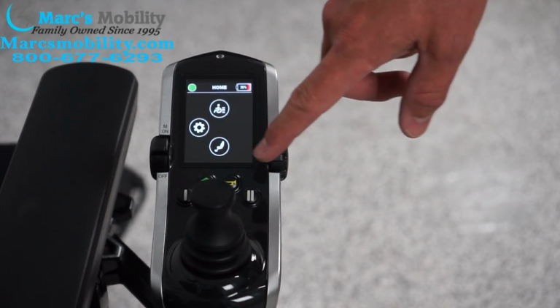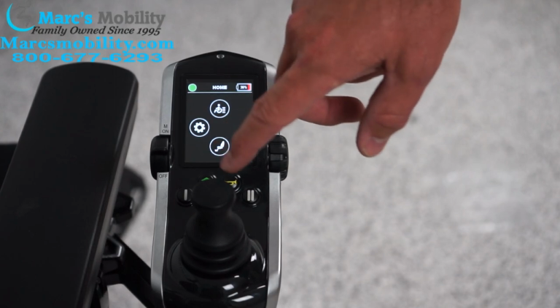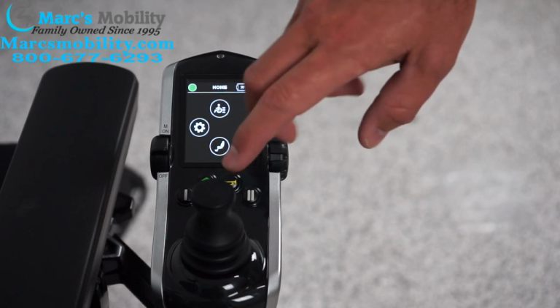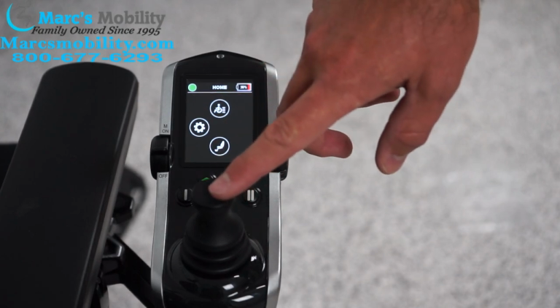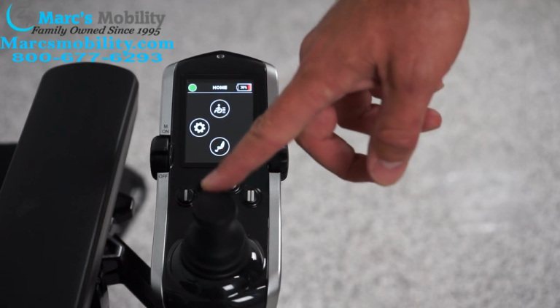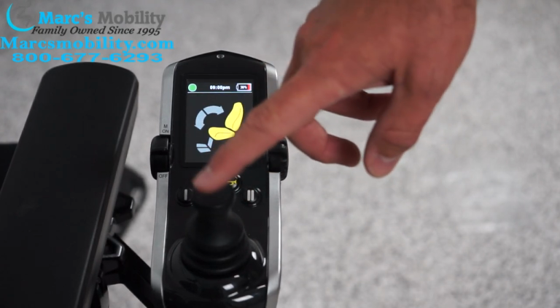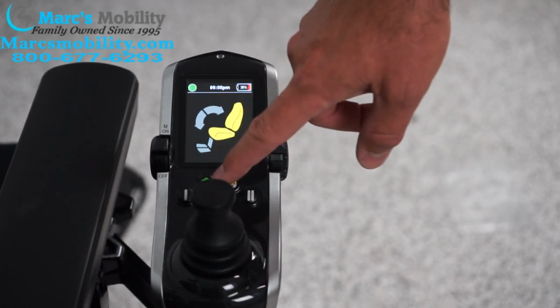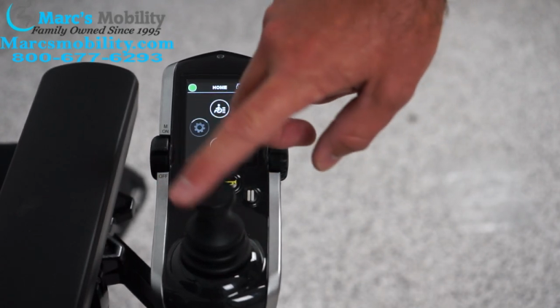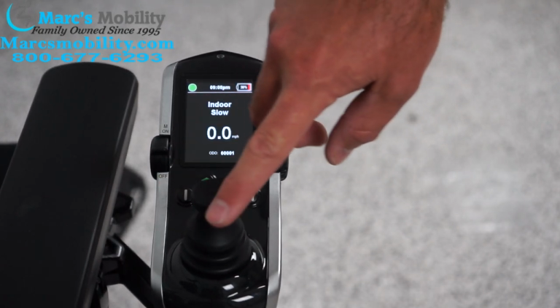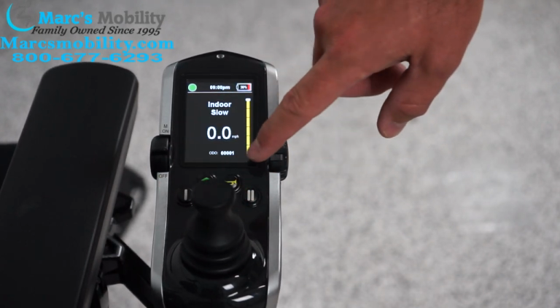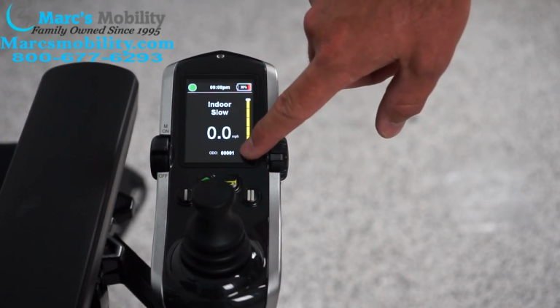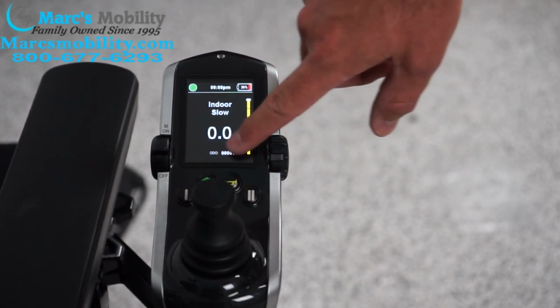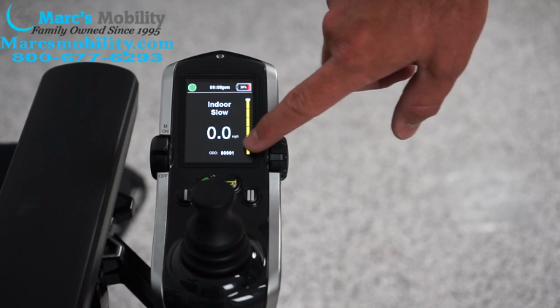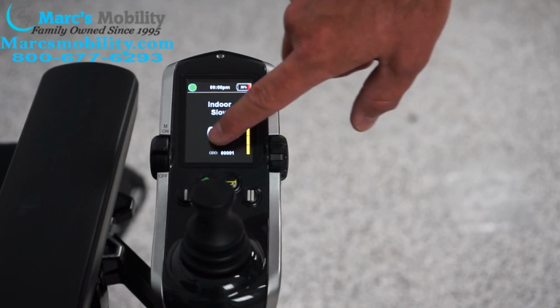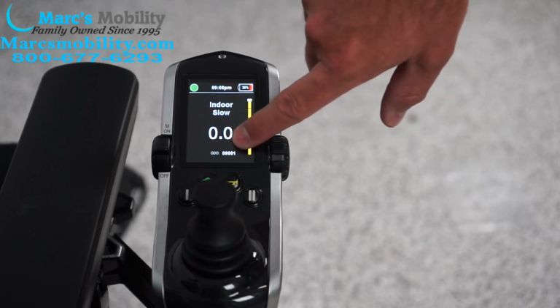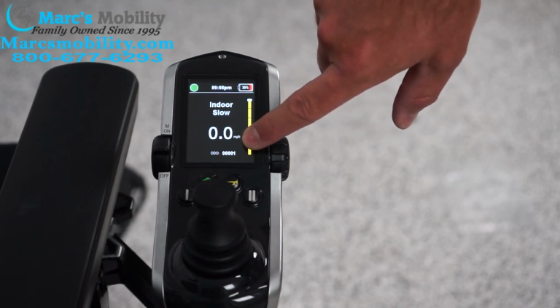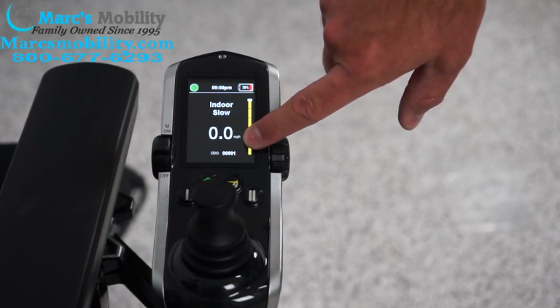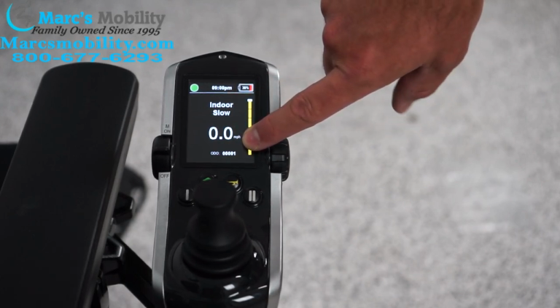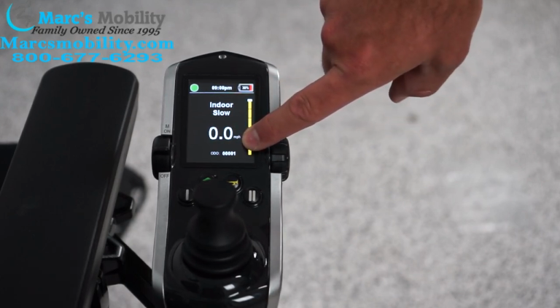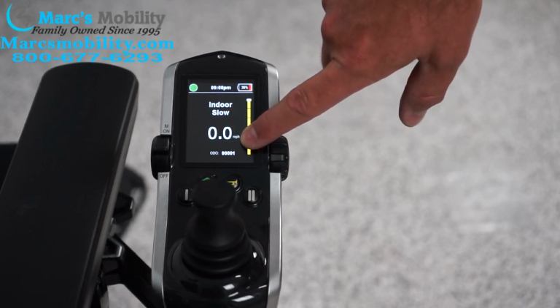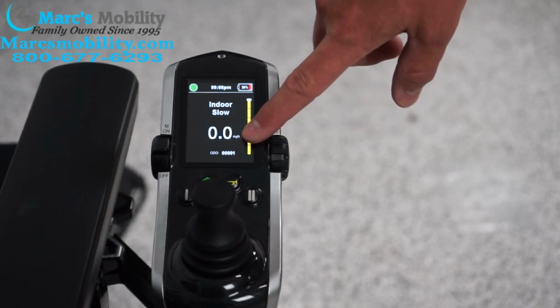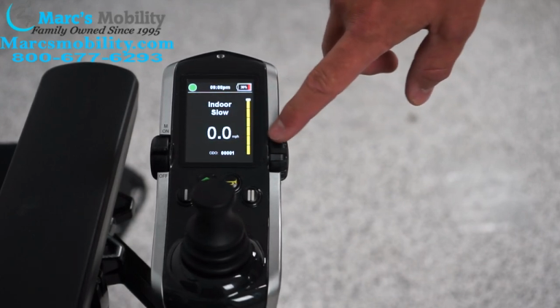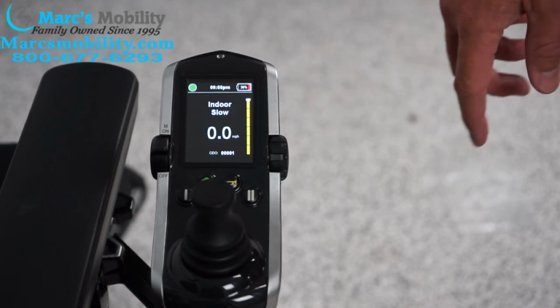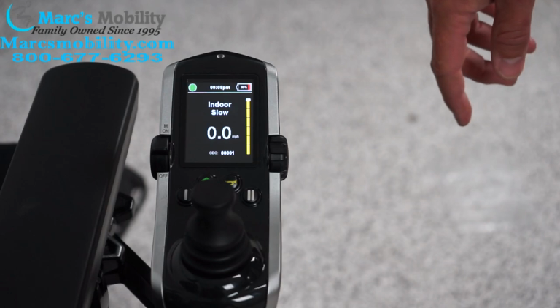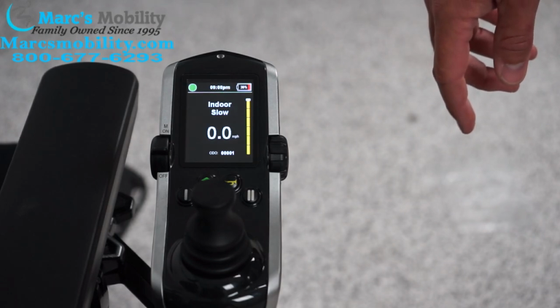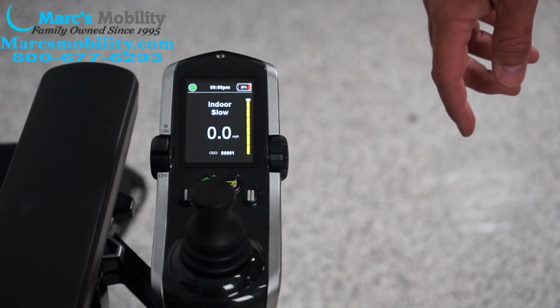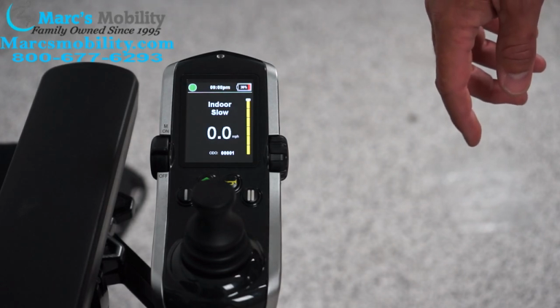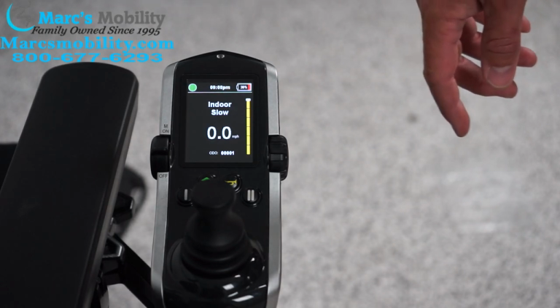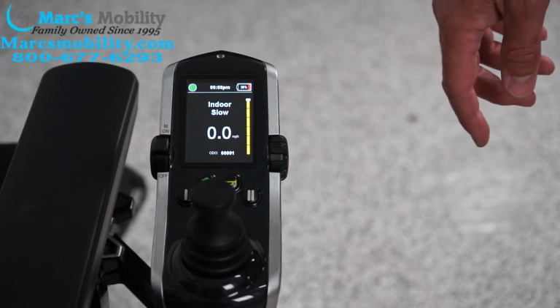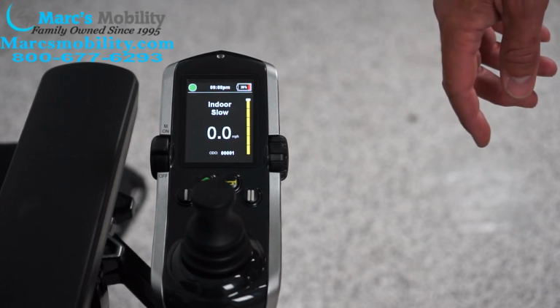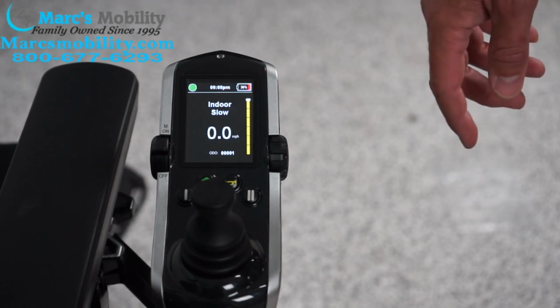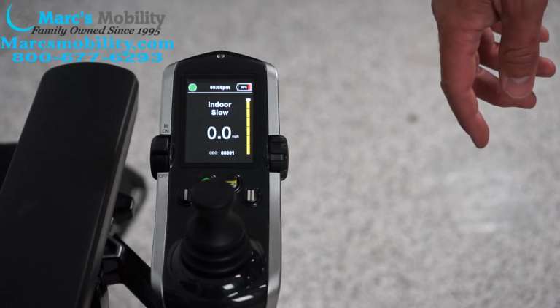Sometimes people look at the screen and want to know what the distance reading is. It can be set to the odometer like in your vehicle, but you can also have it set to a trip distance if you're trying to monitor how far you've gone on a single charge.